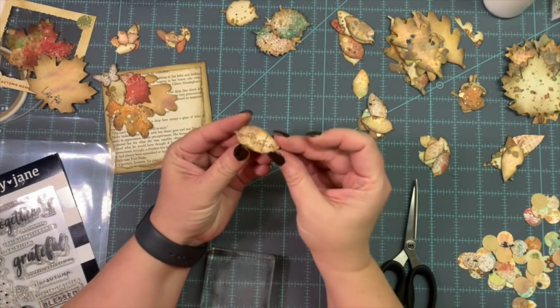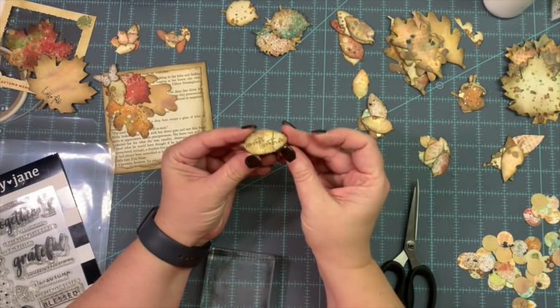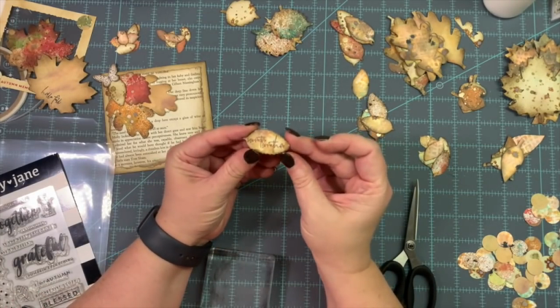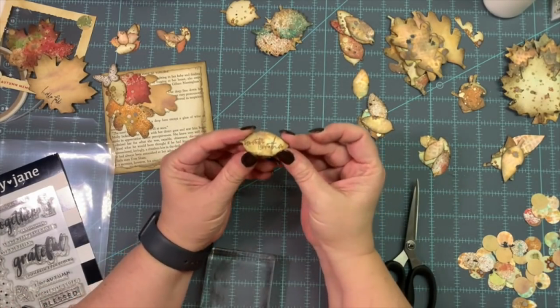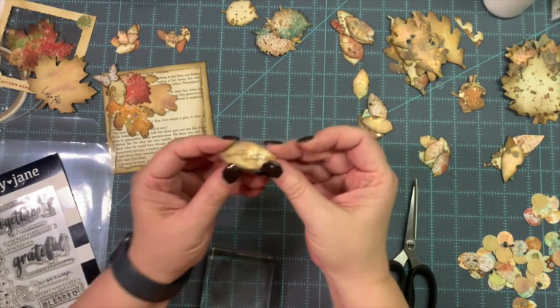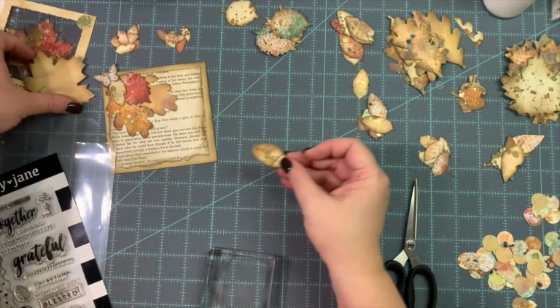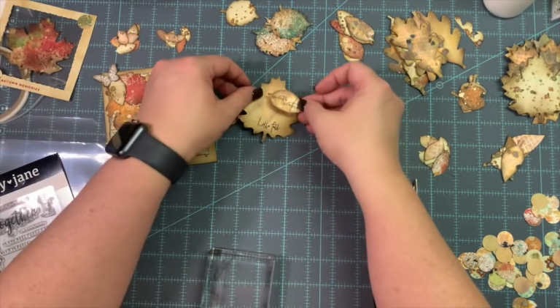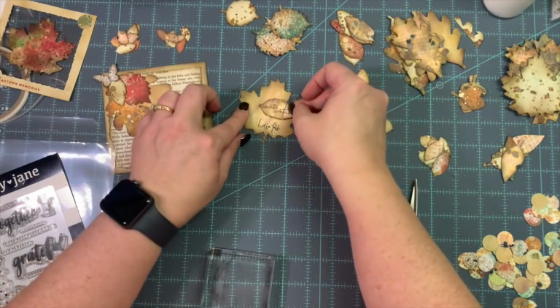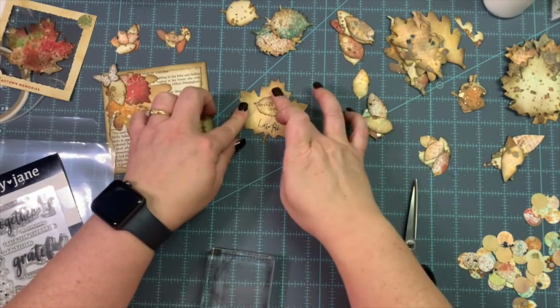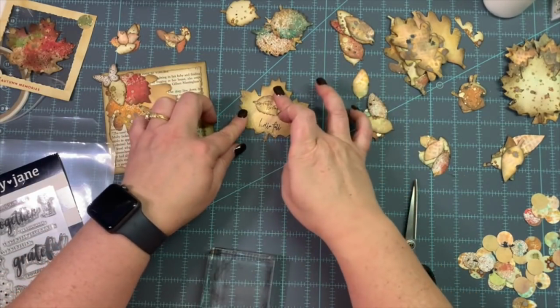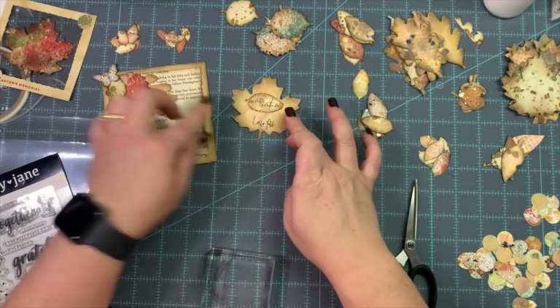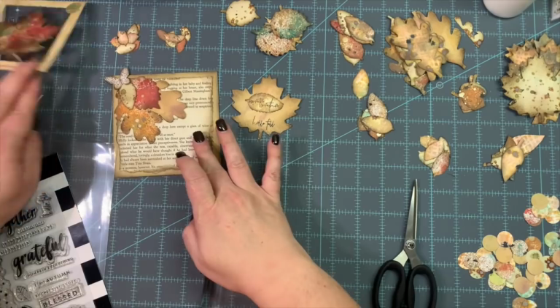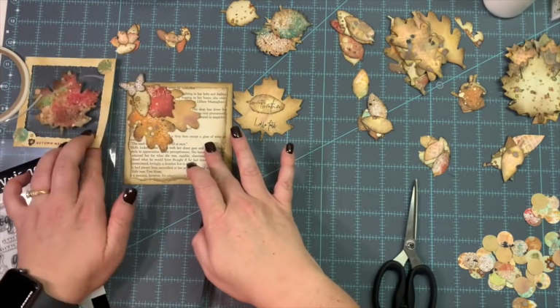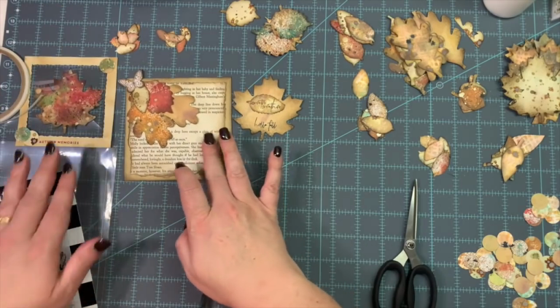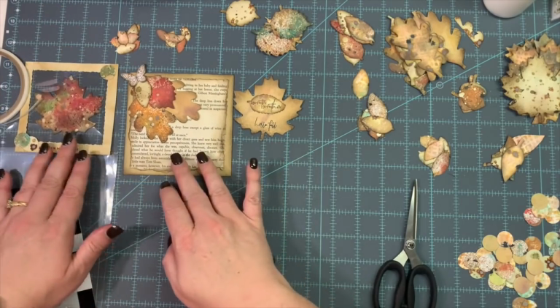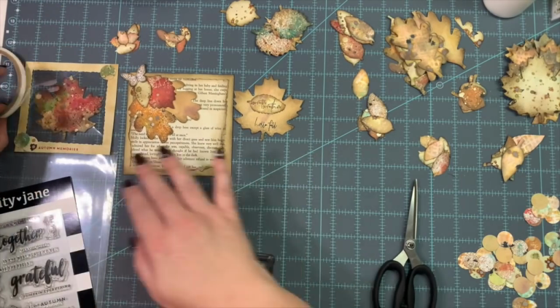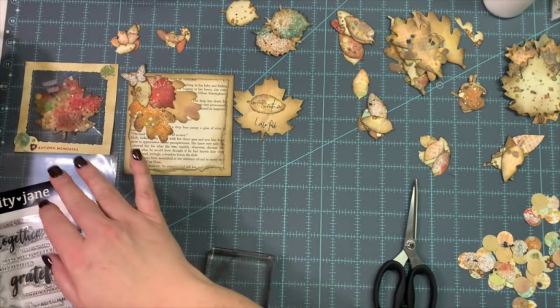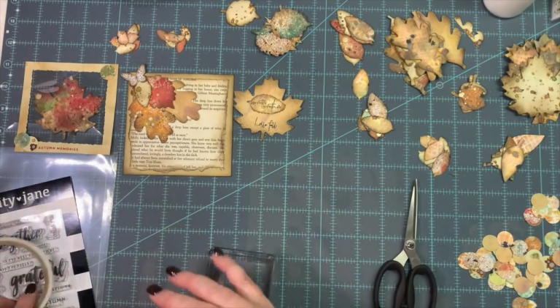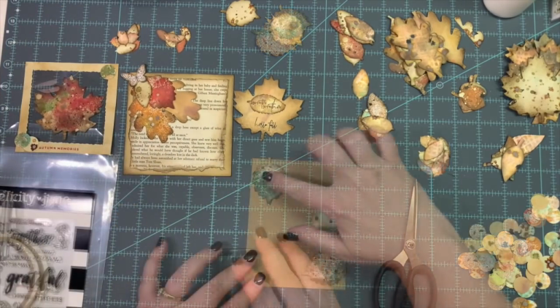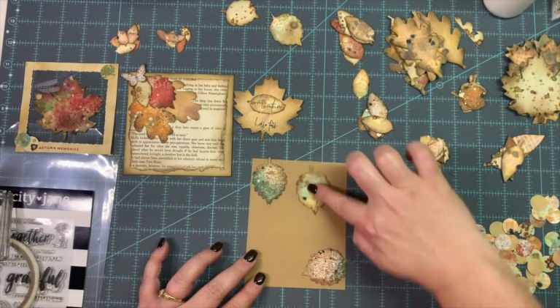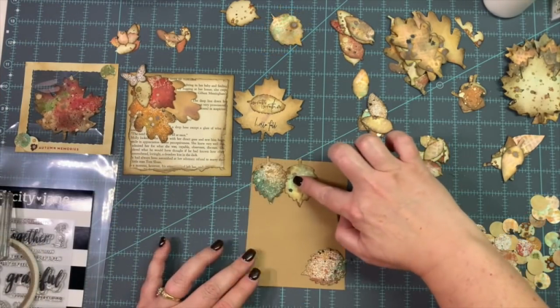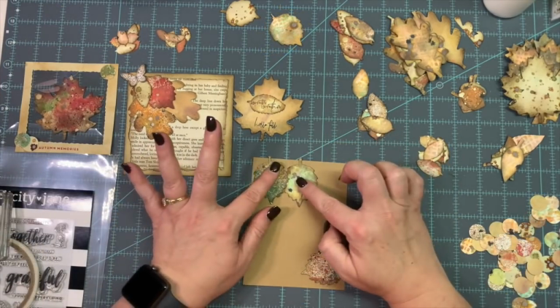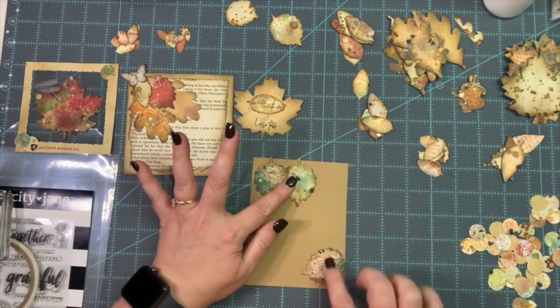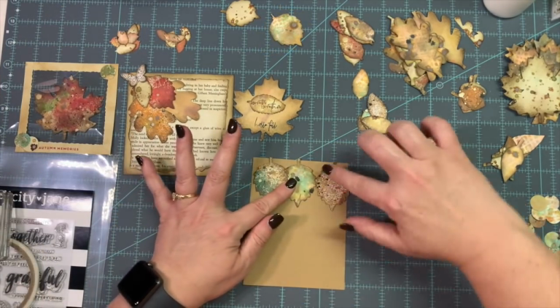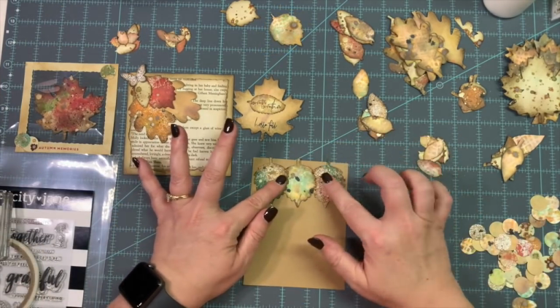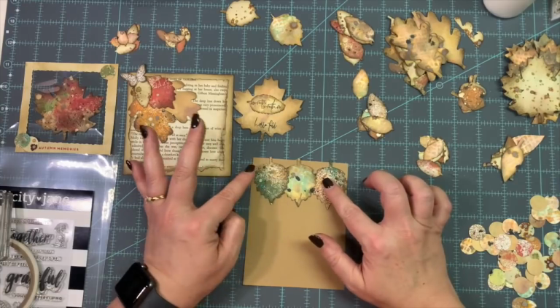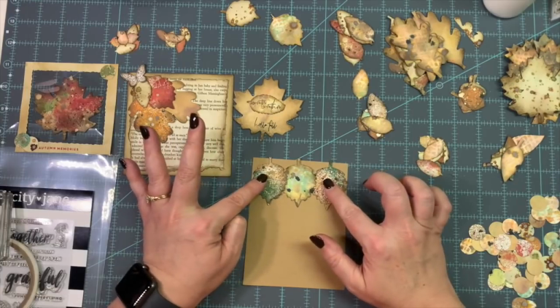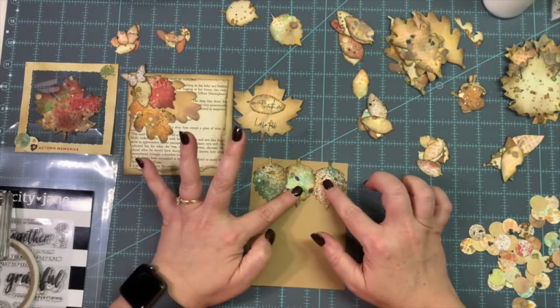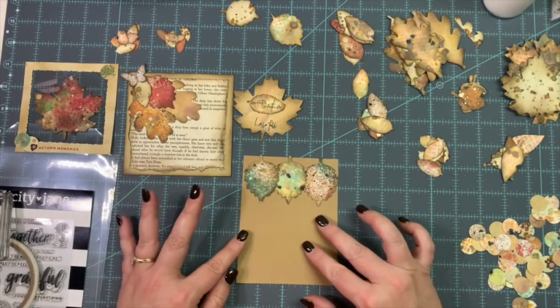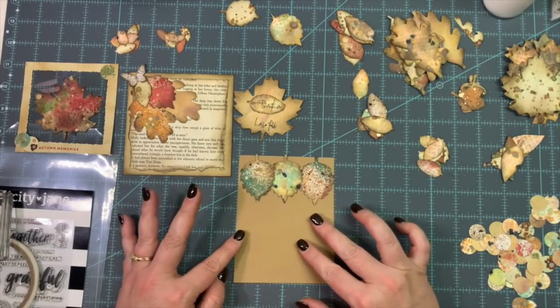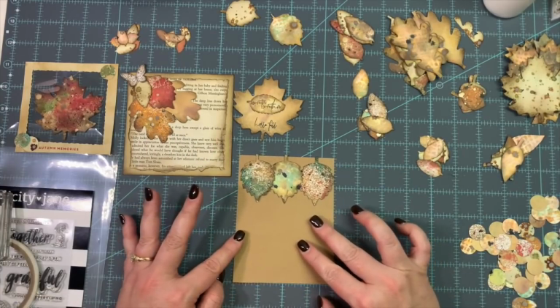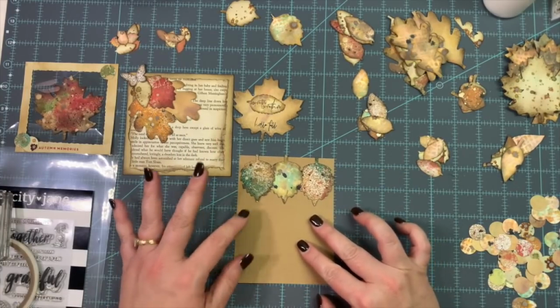So tiny, but it says Sweater Weather — I just thought that would be very cute on a page. There are our four little projects that we've made so far. And then this last one is, I believe, my favorite of all.